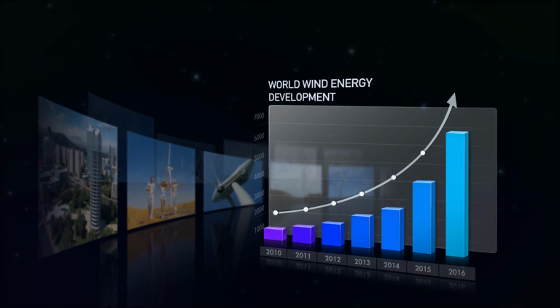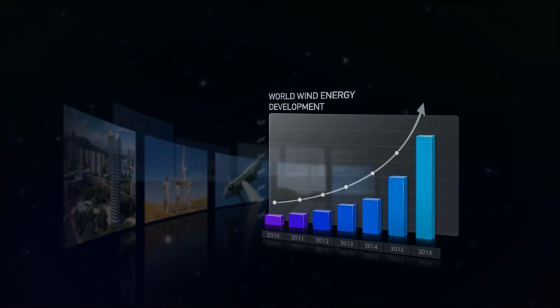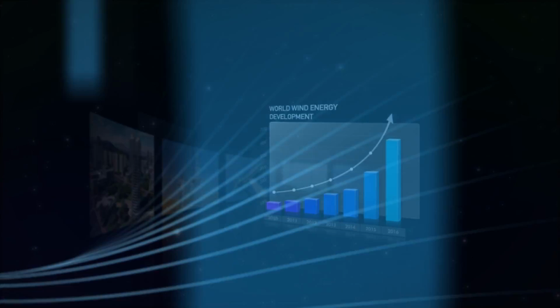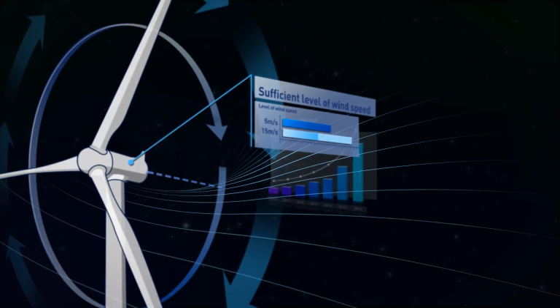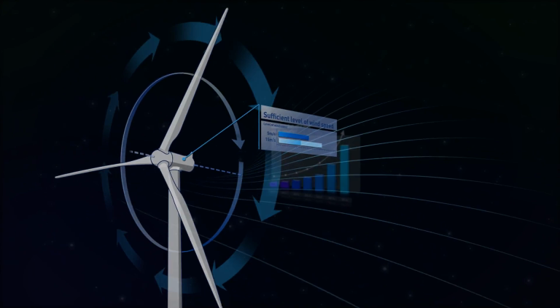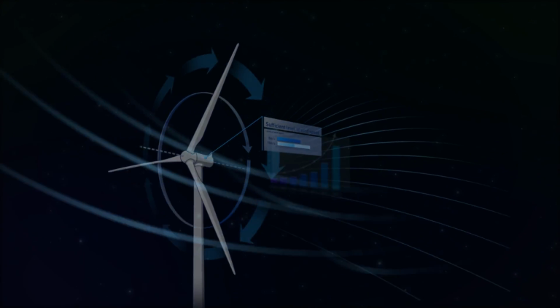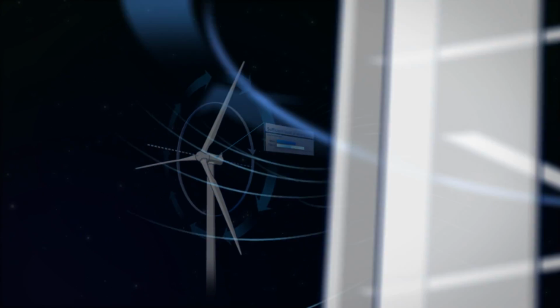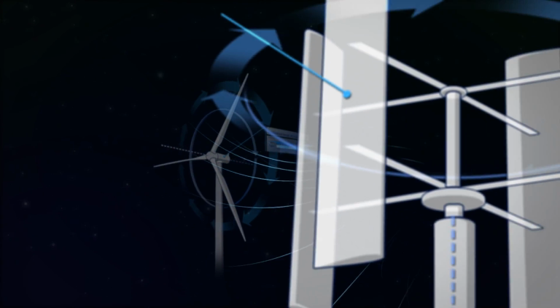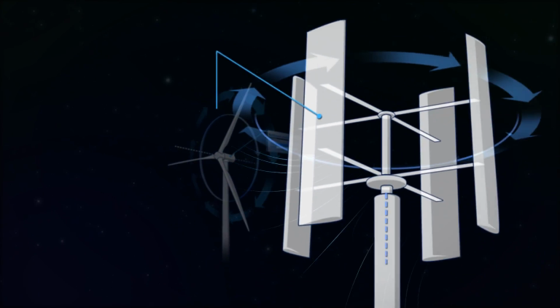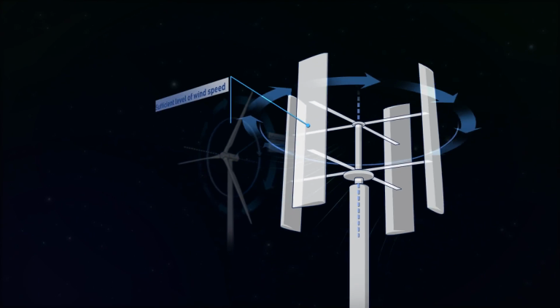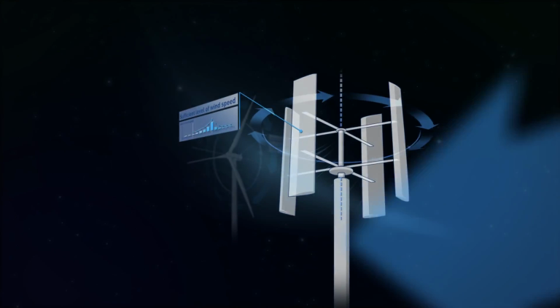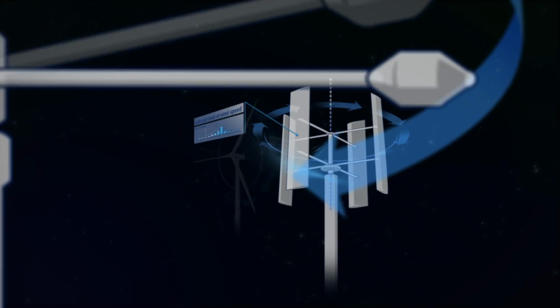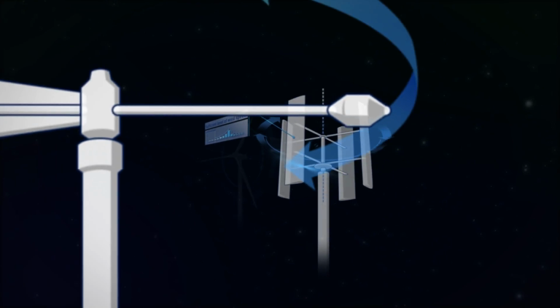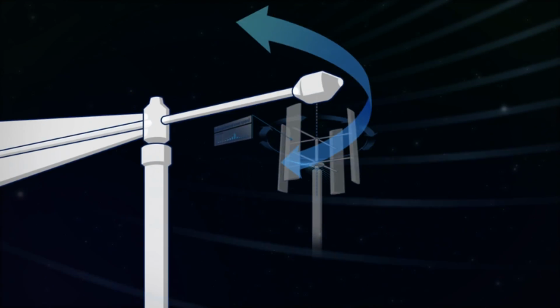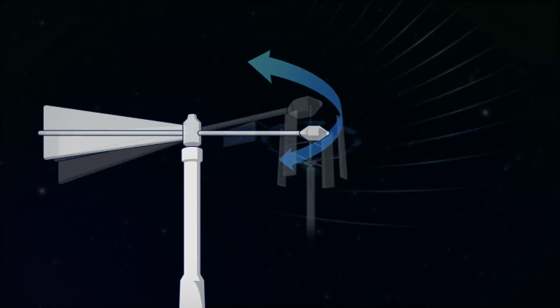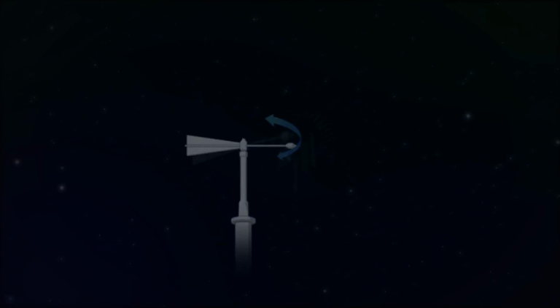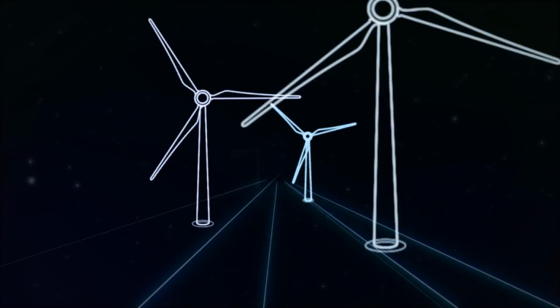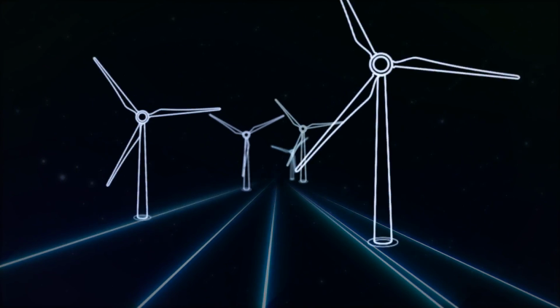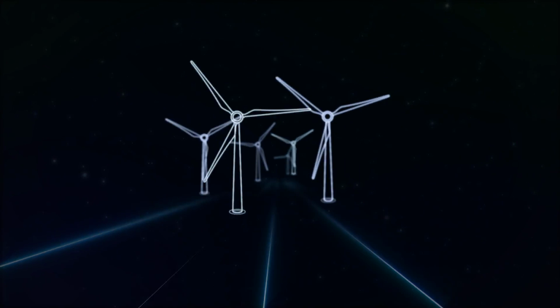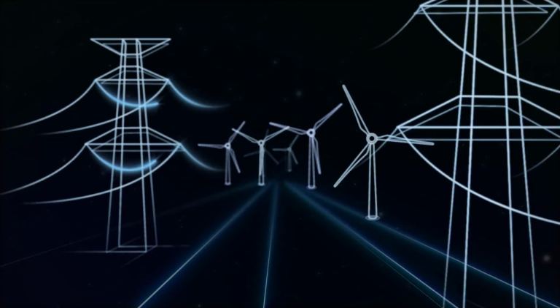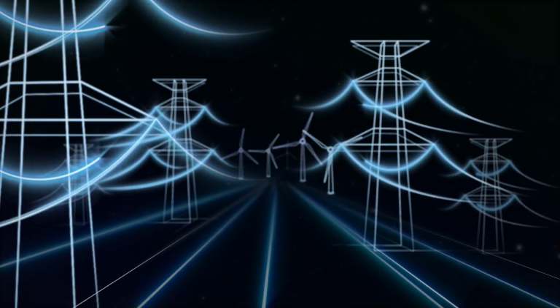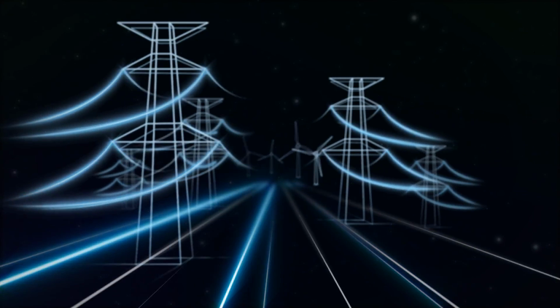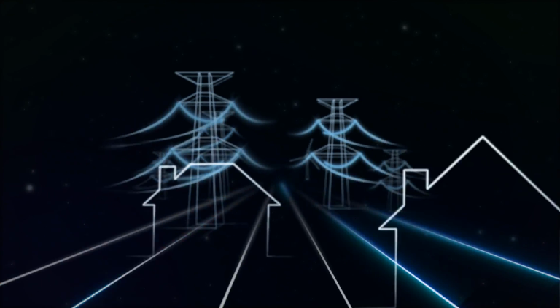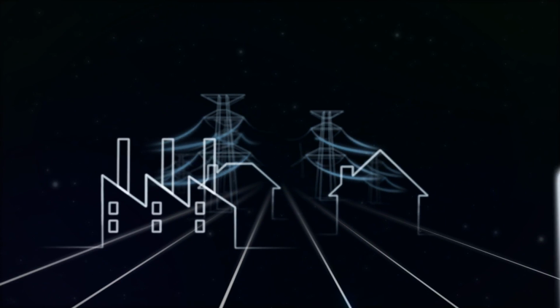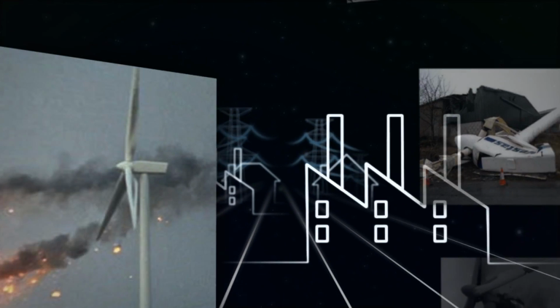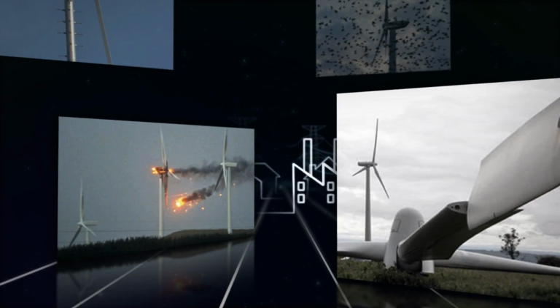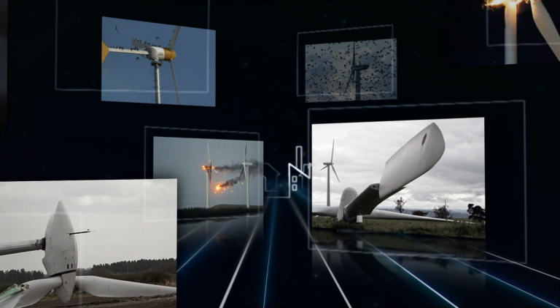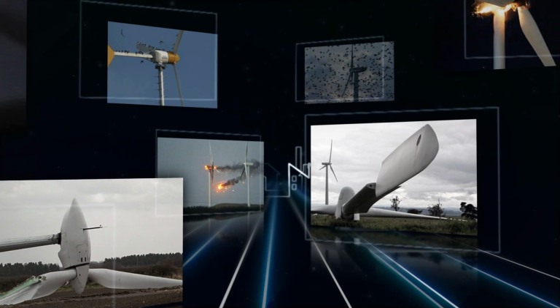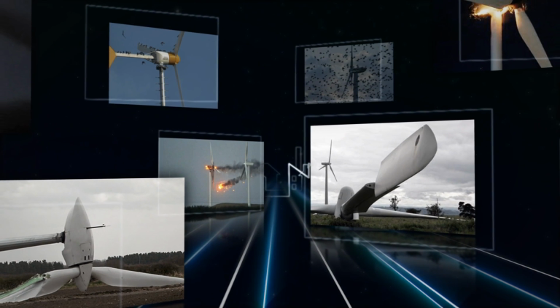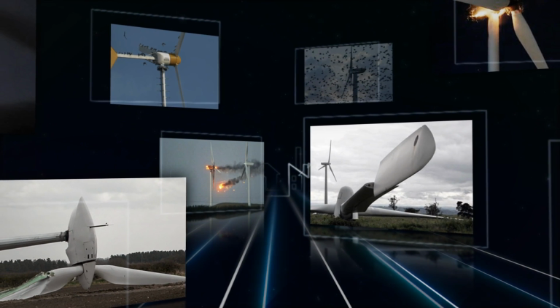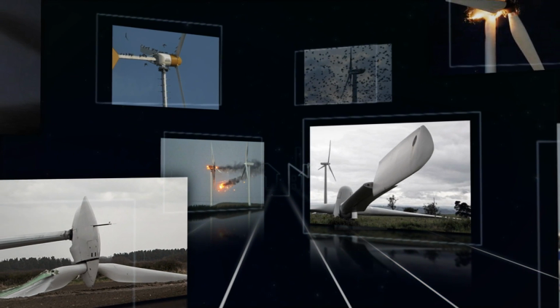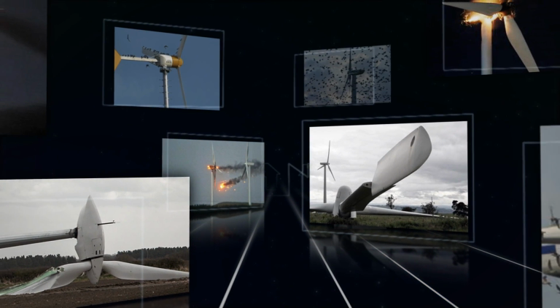Generating energy through wind, however, is not without its challenges. To be harnessed as energy, wind must be going in a certain direction at sufficient speed. A properly sized power transmission infrastructure is also needed to send power to where it is needed.